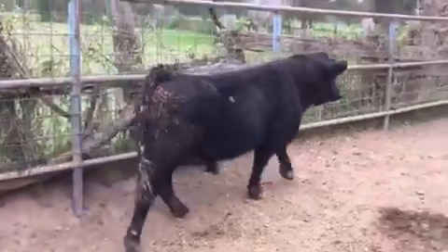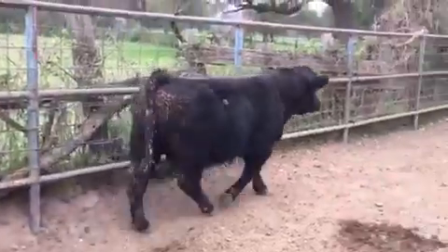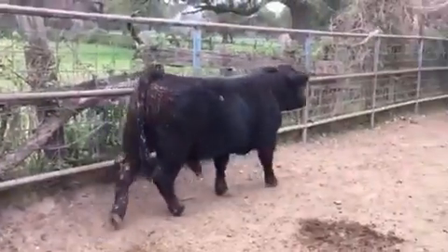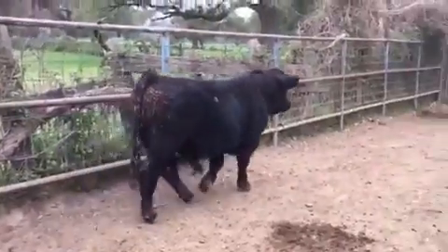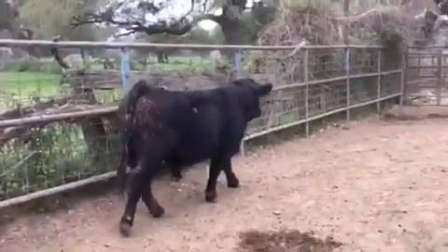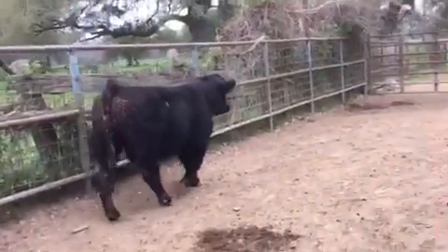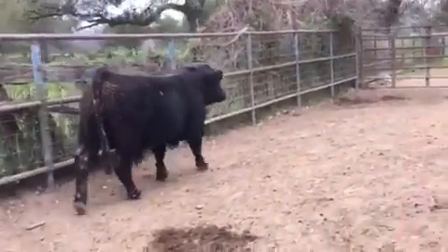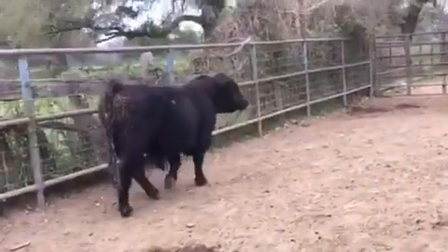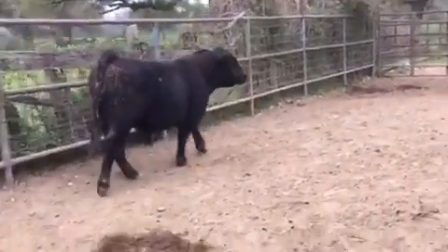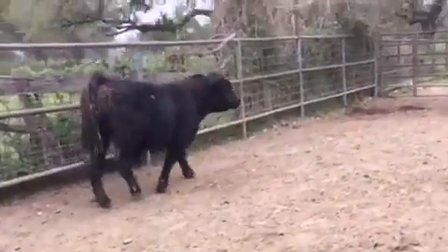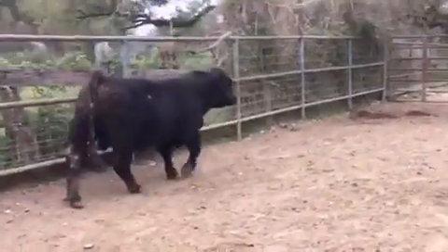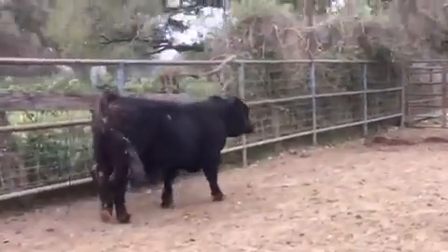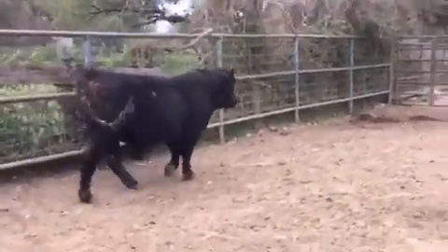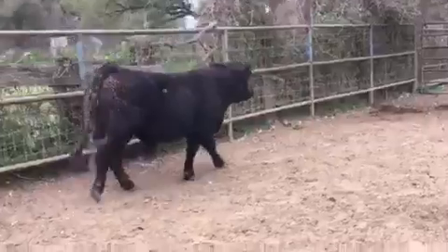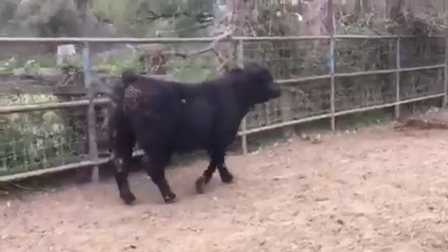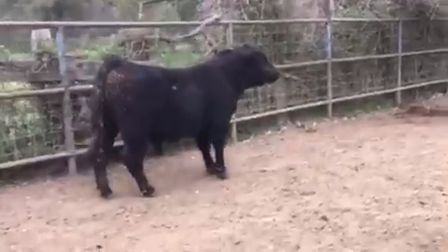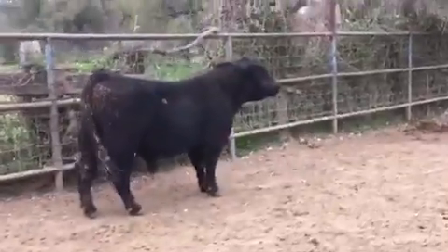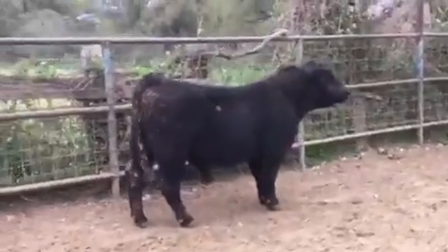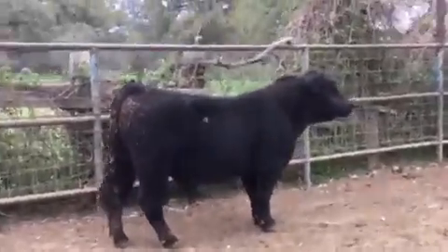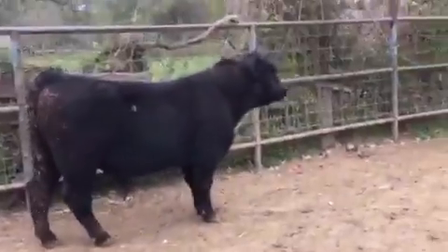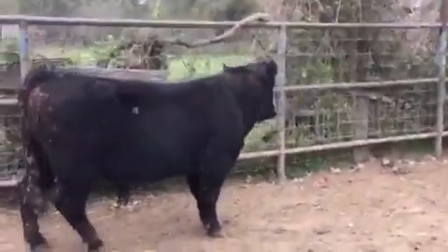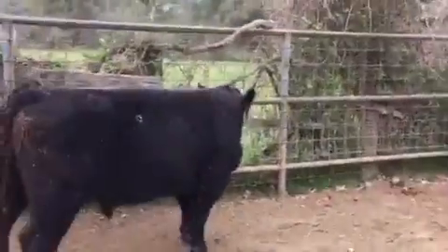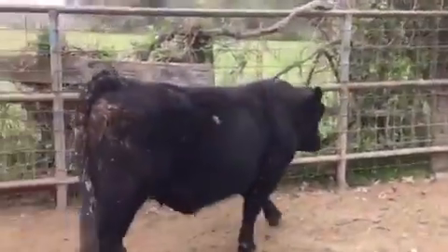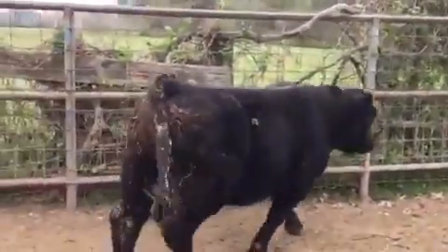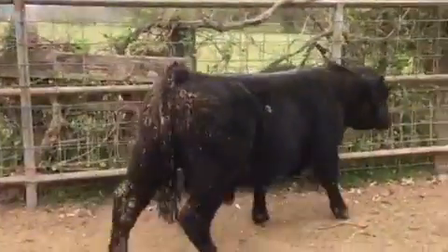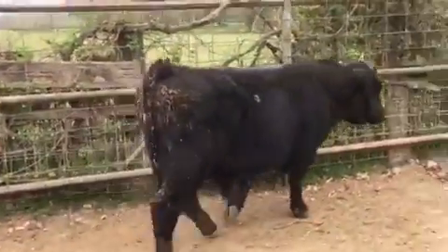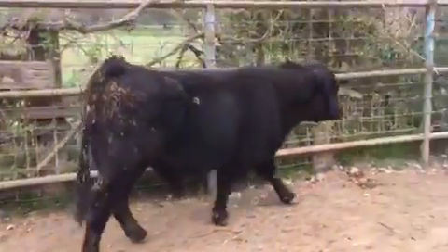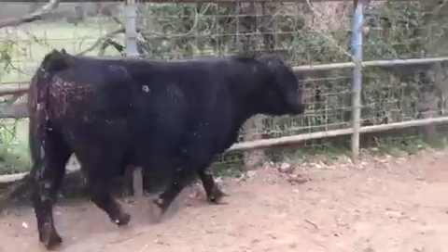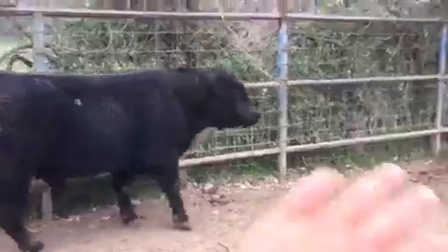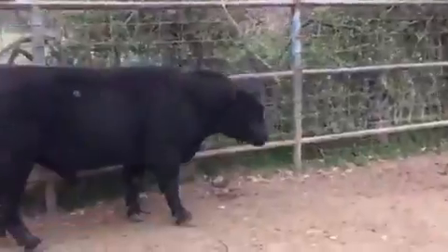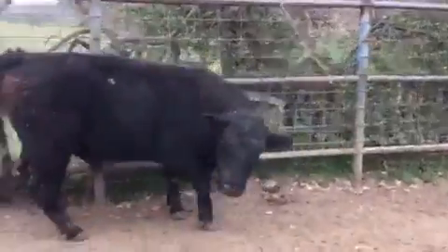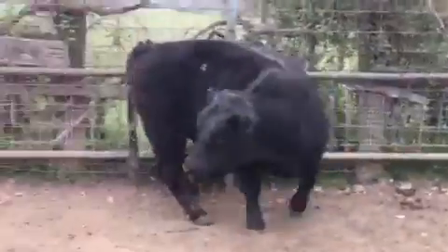Nice bull. Three nice bulls, ready for heavy service. These bulls have been in Texas for a year-plus now, so they're used to our lovely, hot, humid weather.